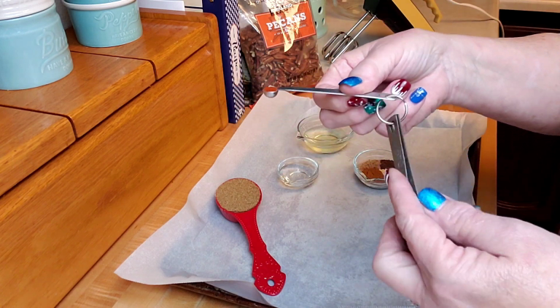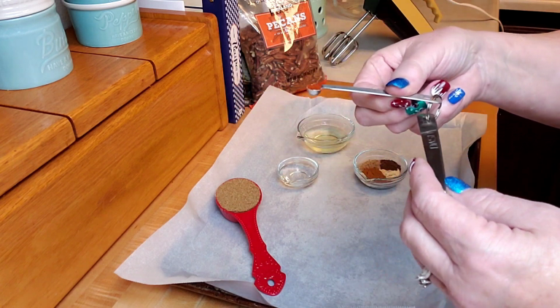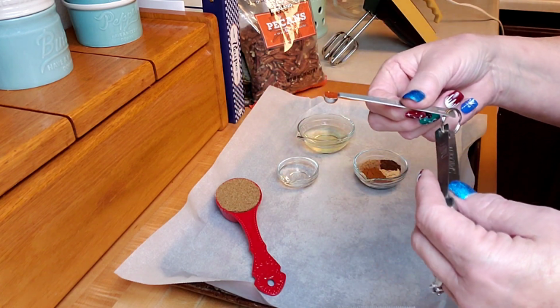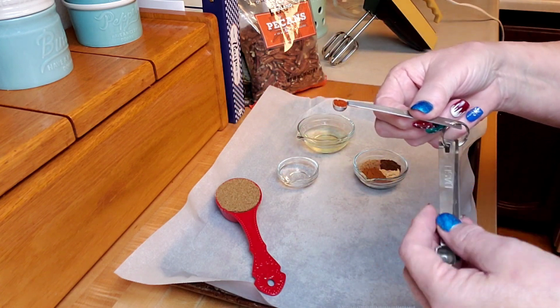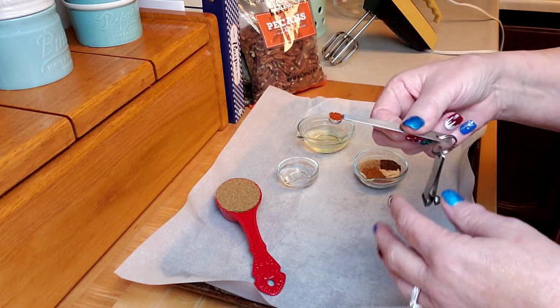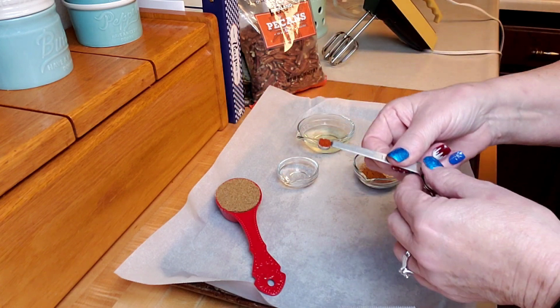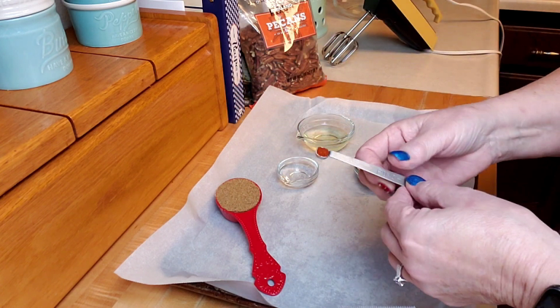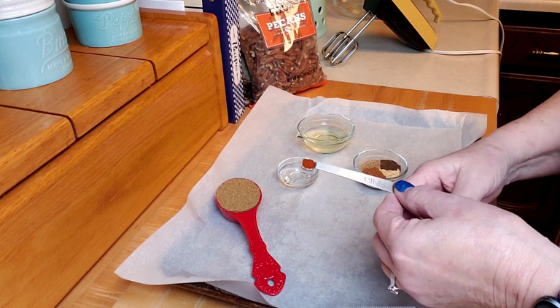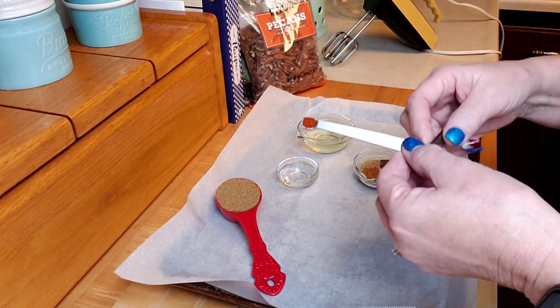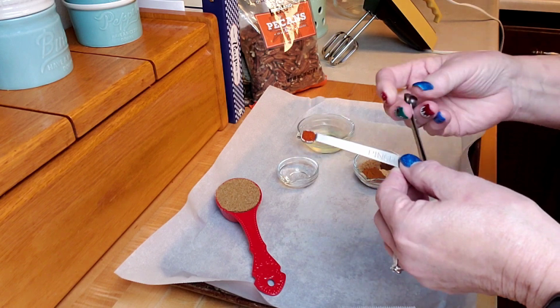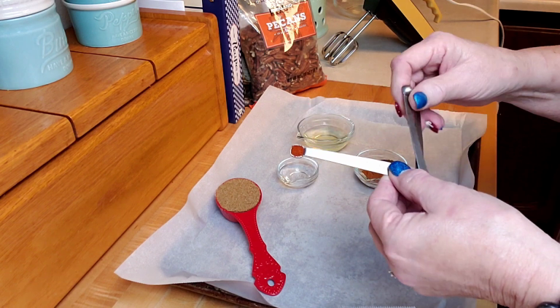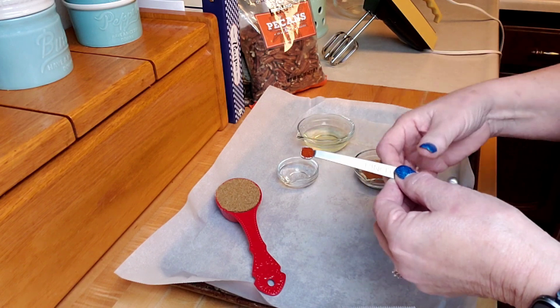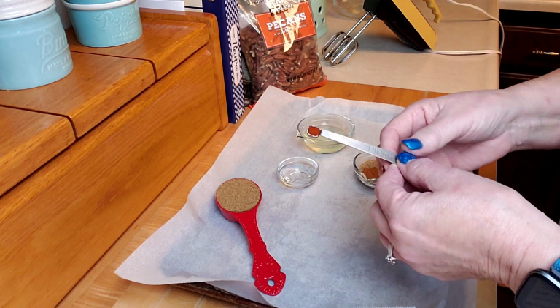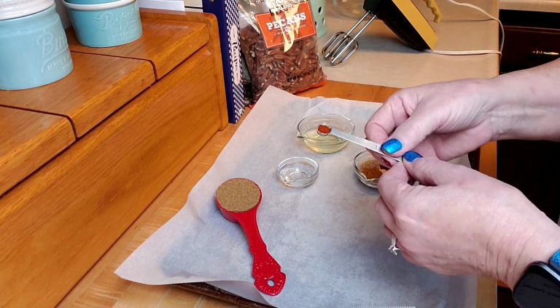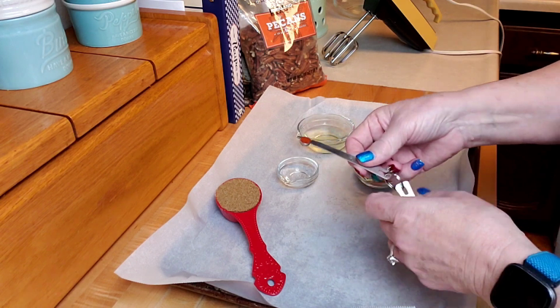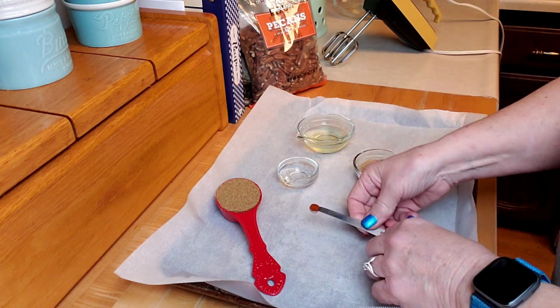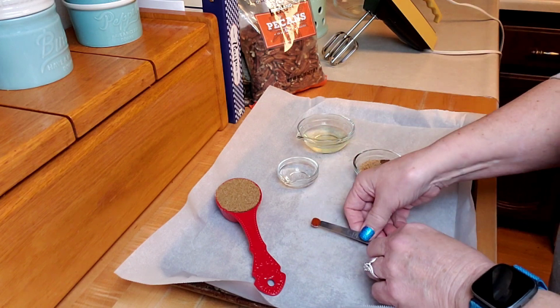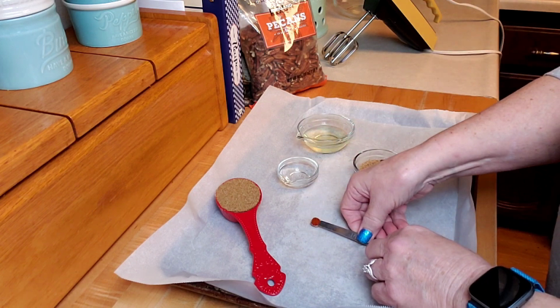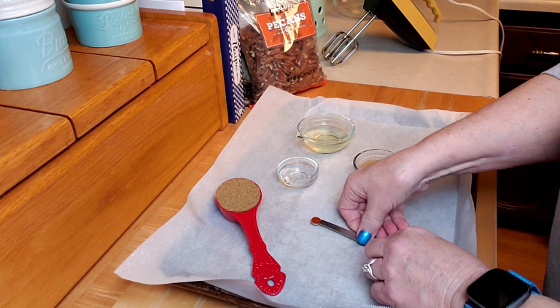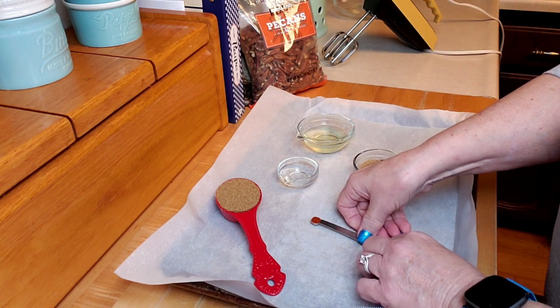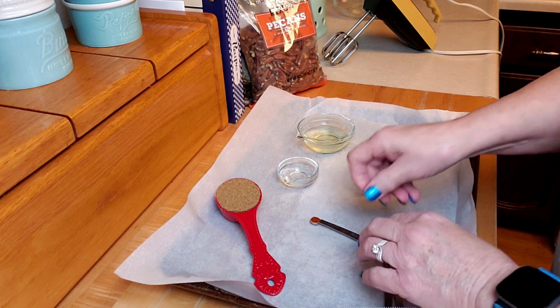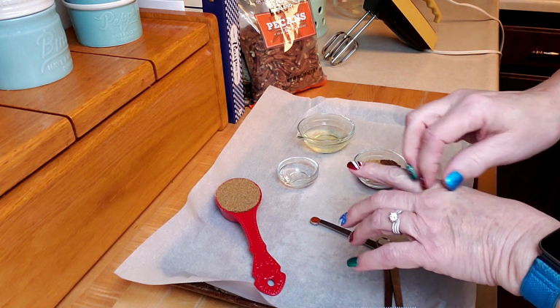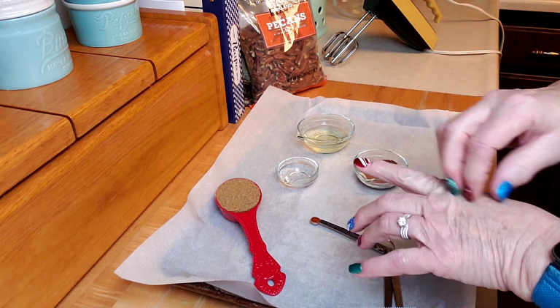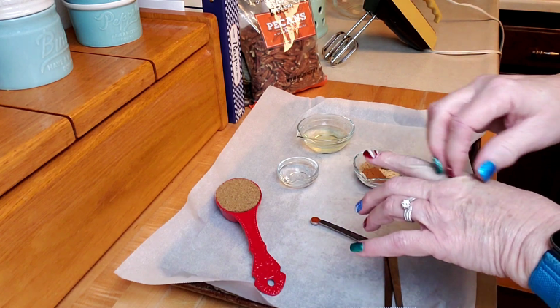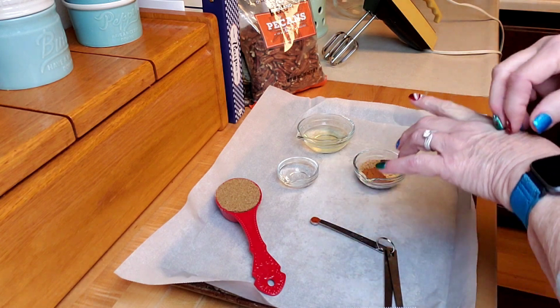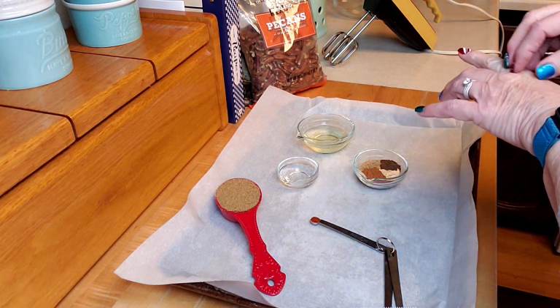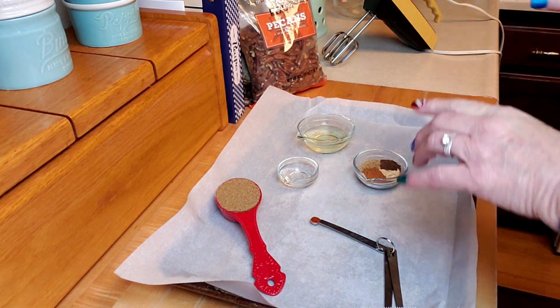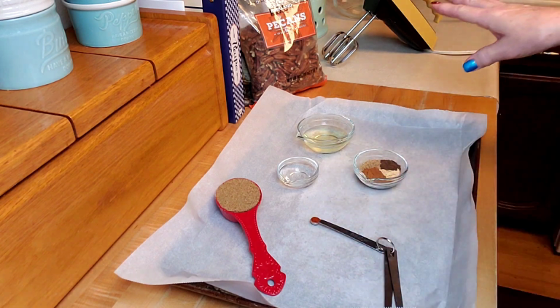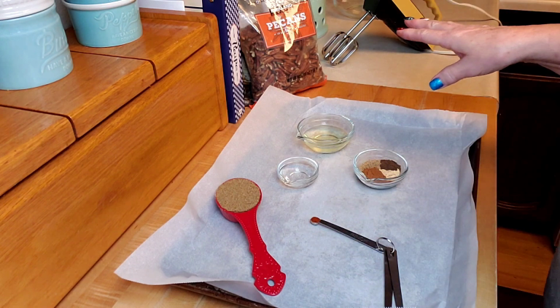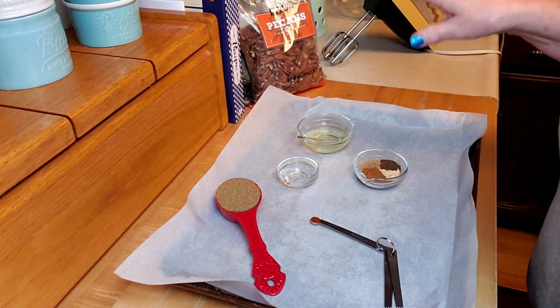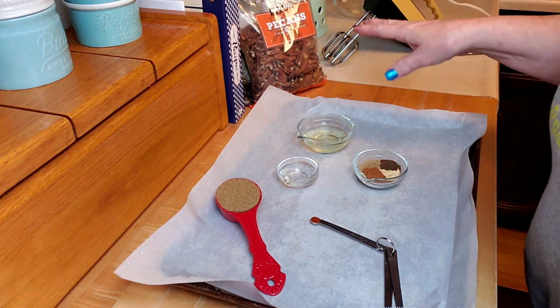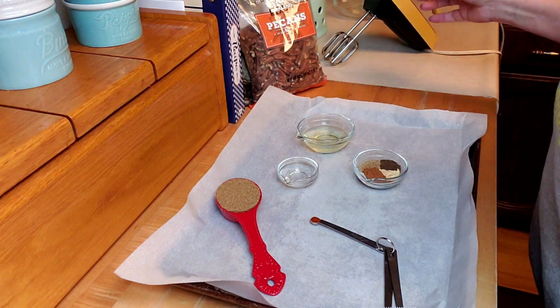I have my little pinch measuring spoons — this is a smidgen, a dash, and a pinch. People ask me about these when I use them, so there's a link. I've got my oven heated to 250°F.